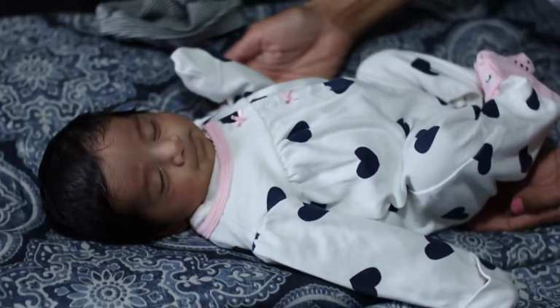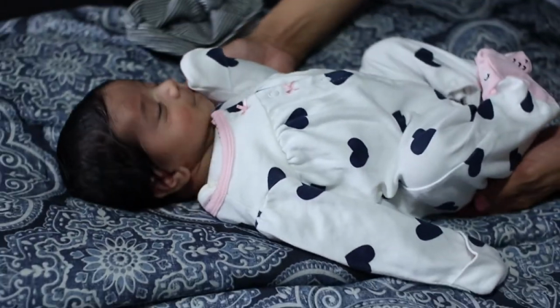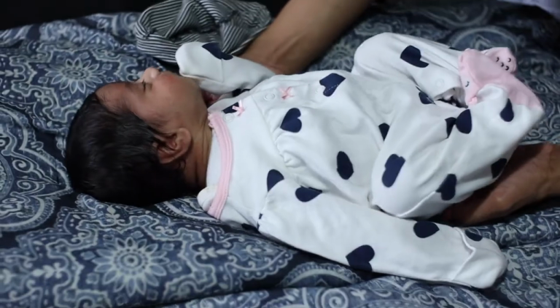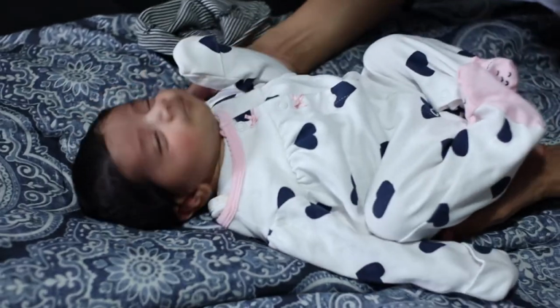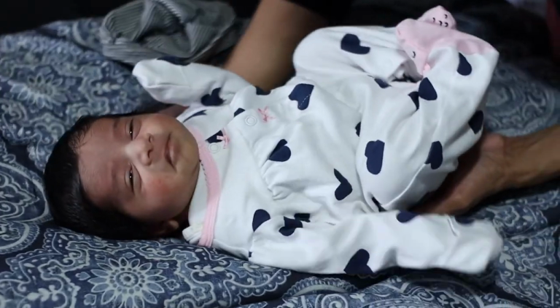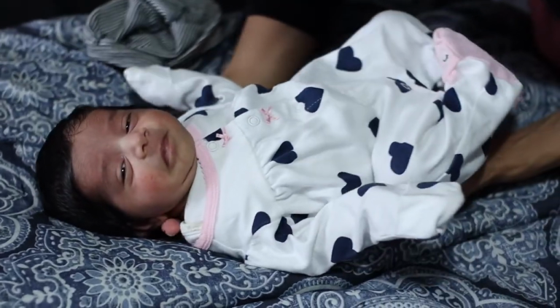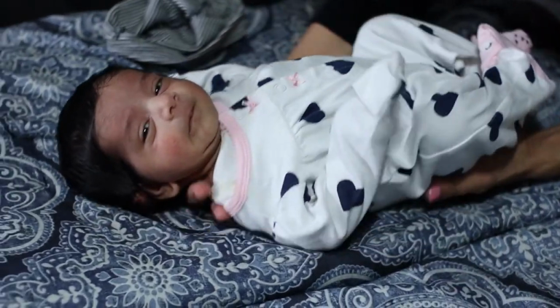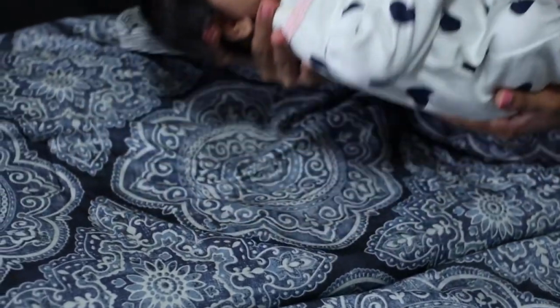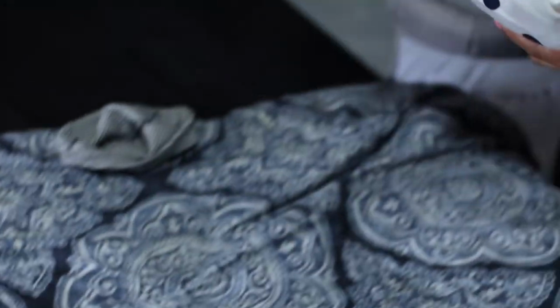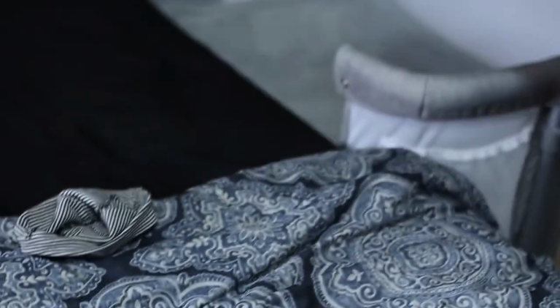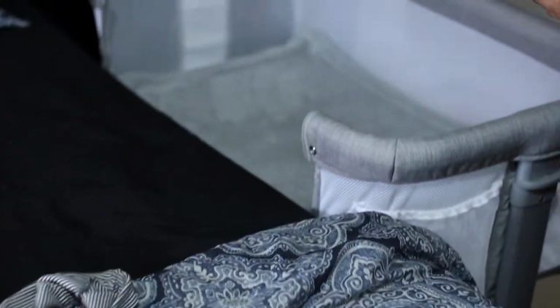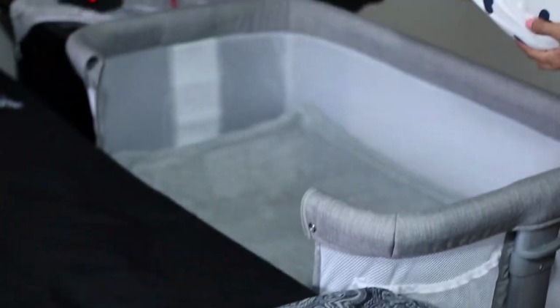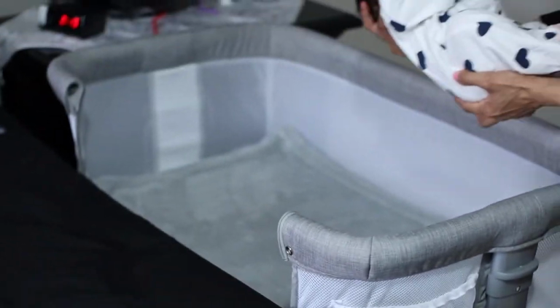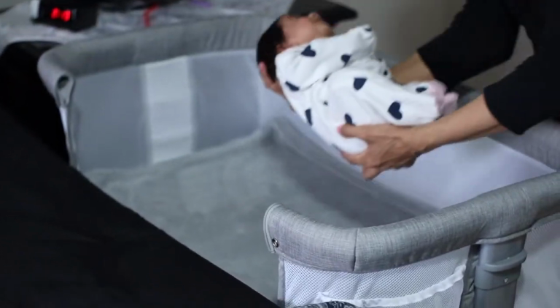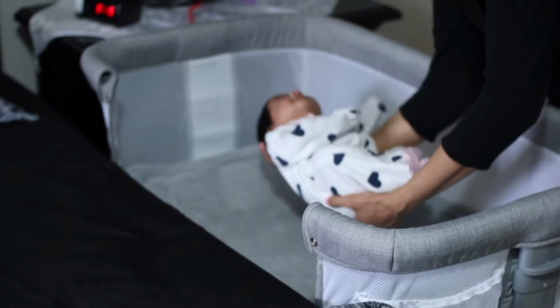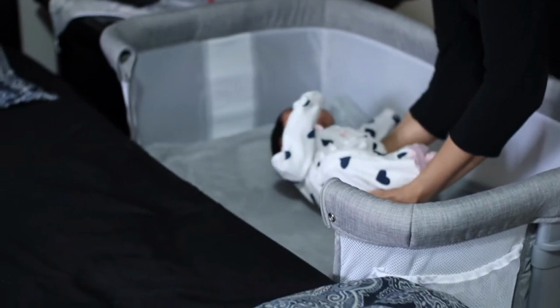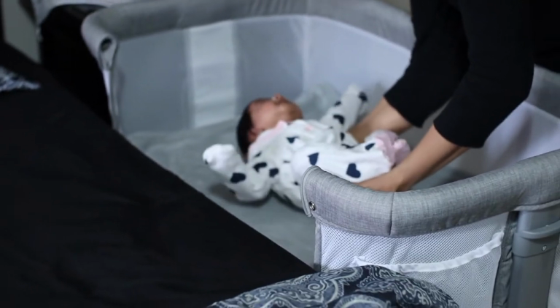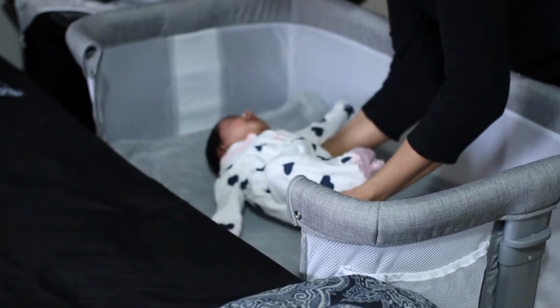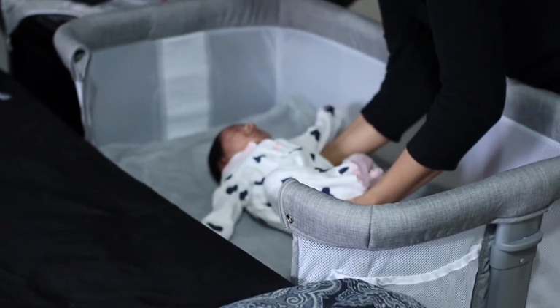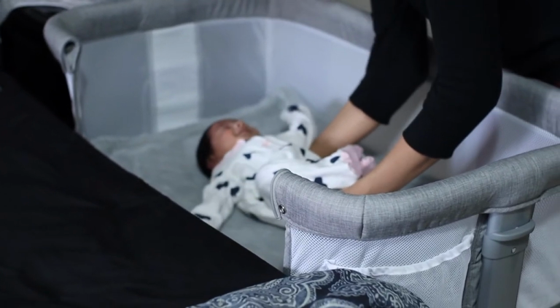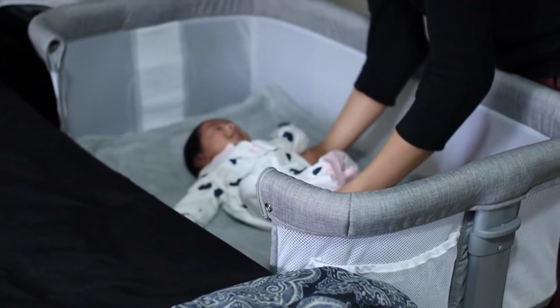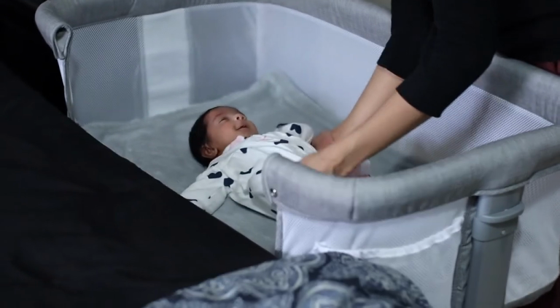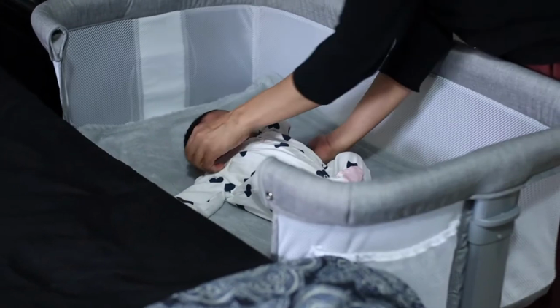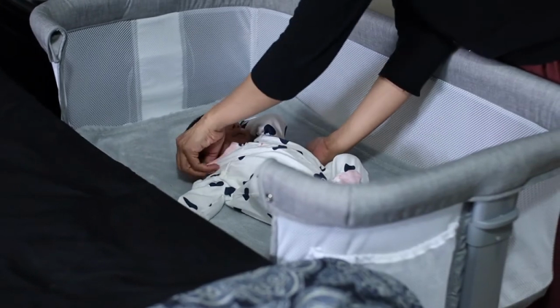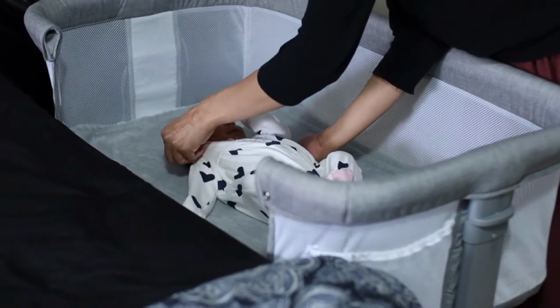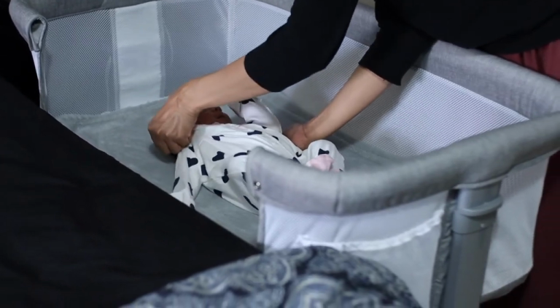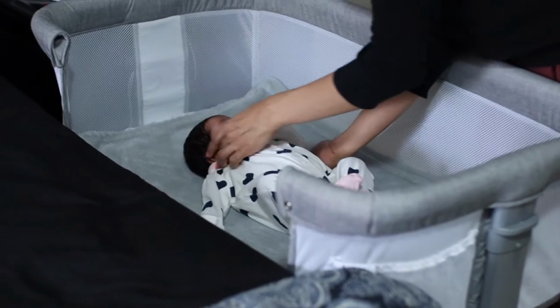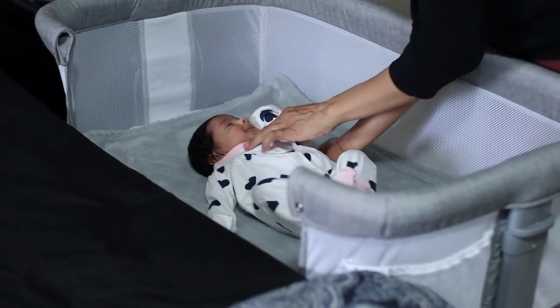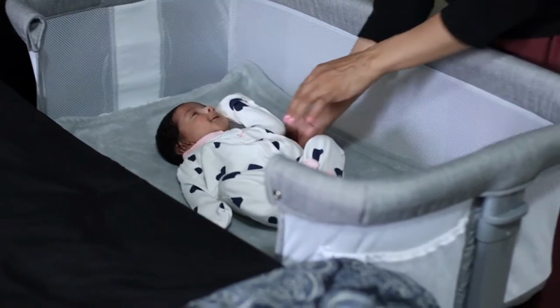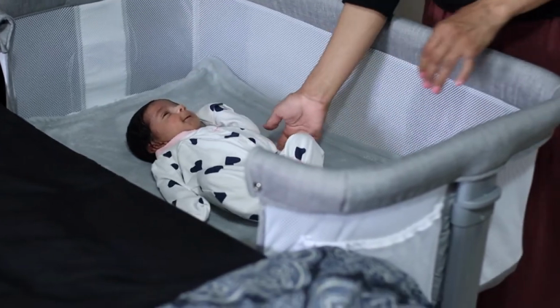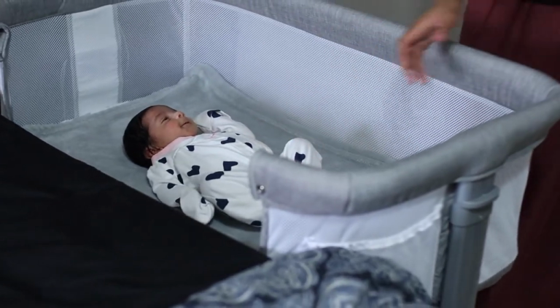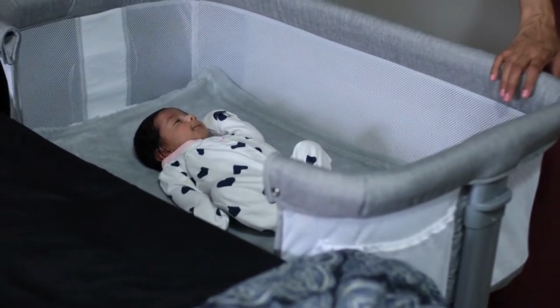Overall, we like it. It's a little bit lower than our bed. It's breathable, and if I'm lying on the bed I can still see her through the mesh. Just keep in mind you can only use it for five to six months.